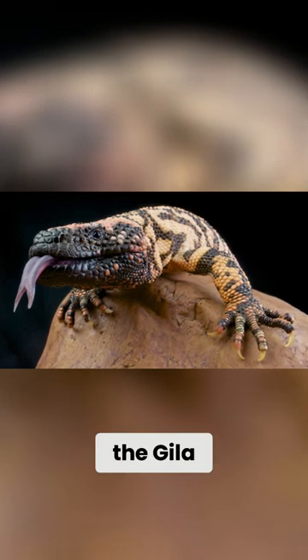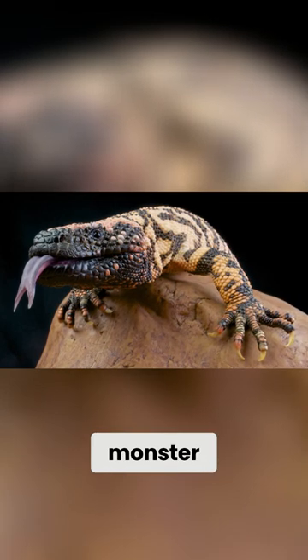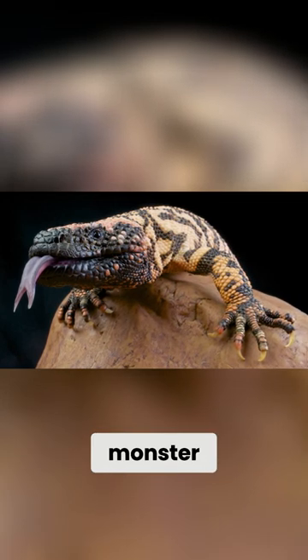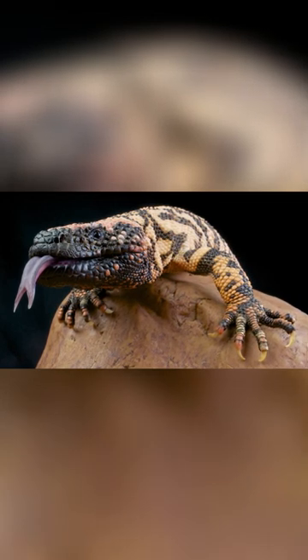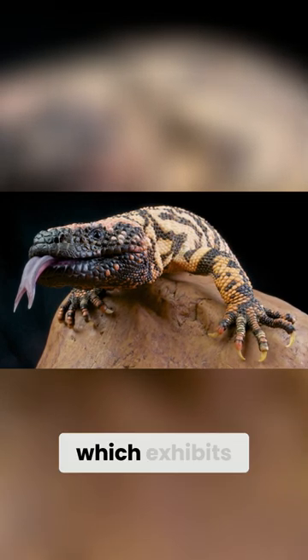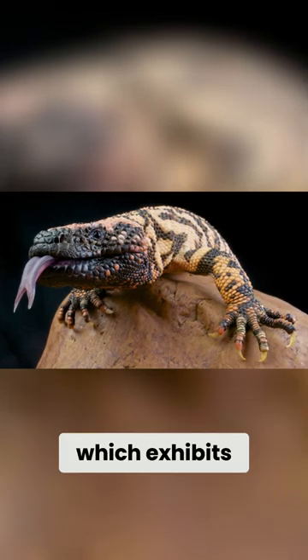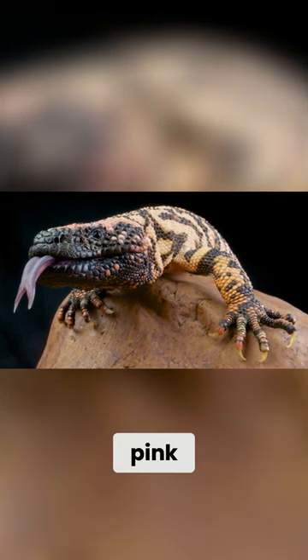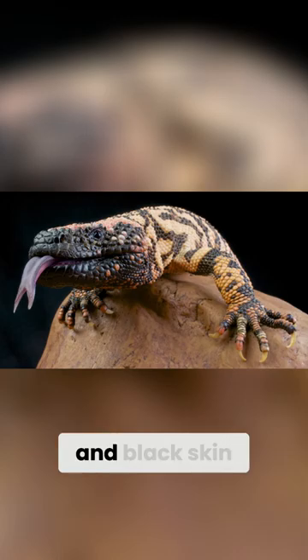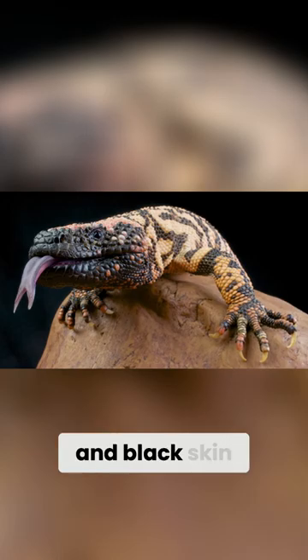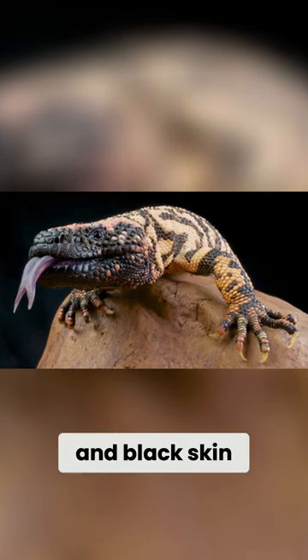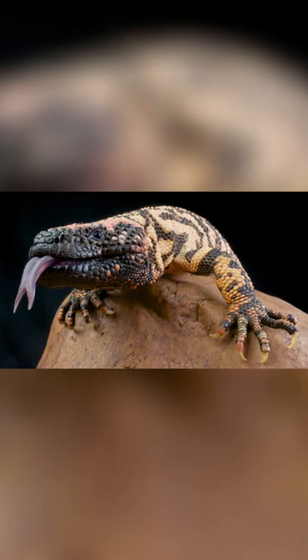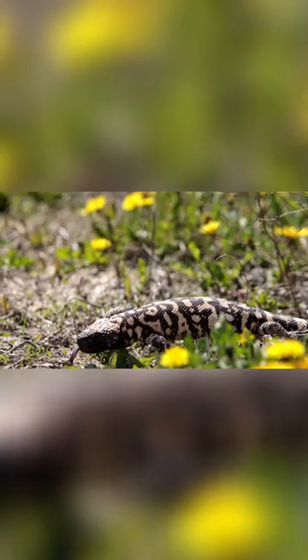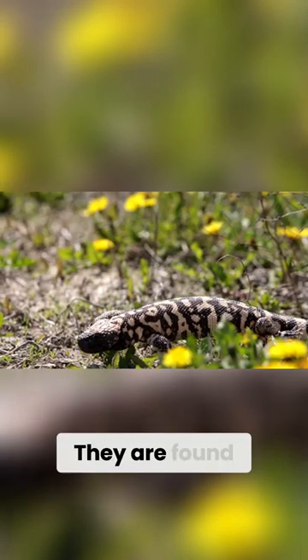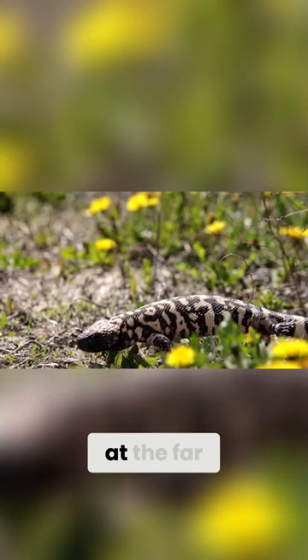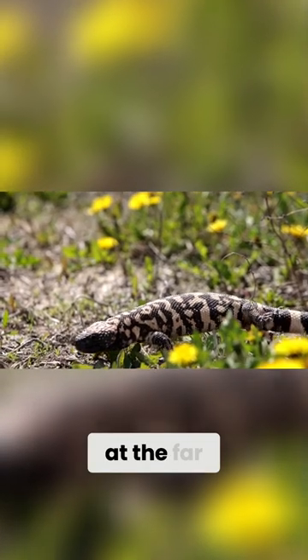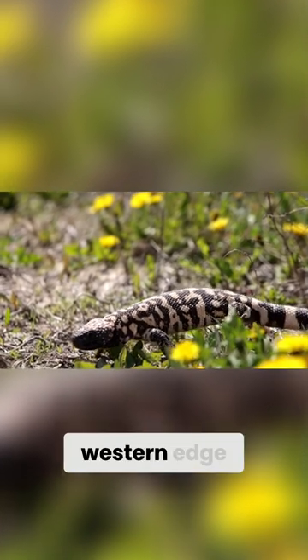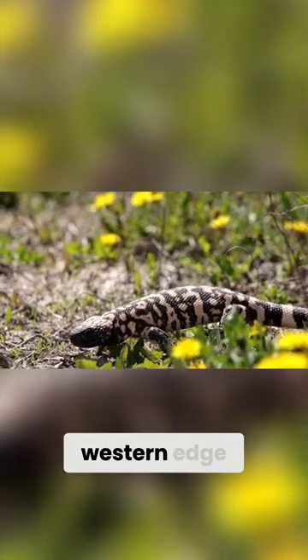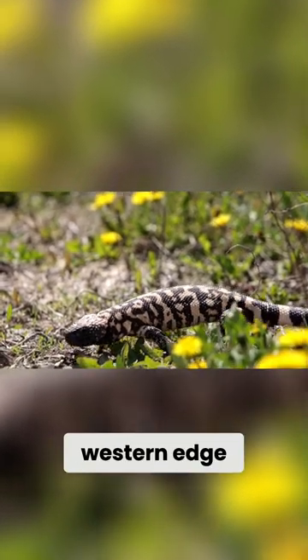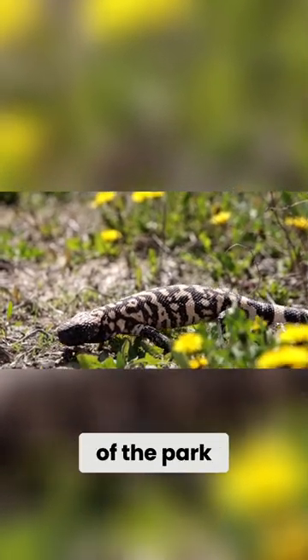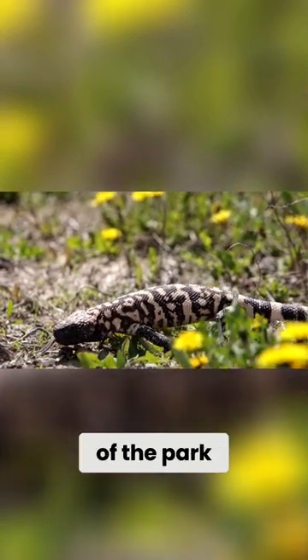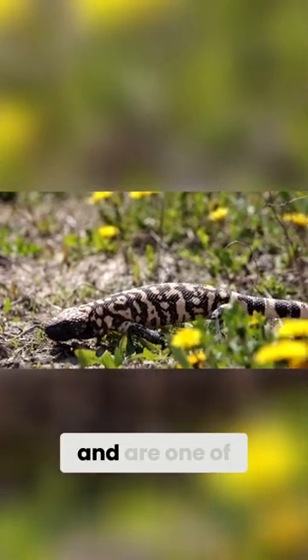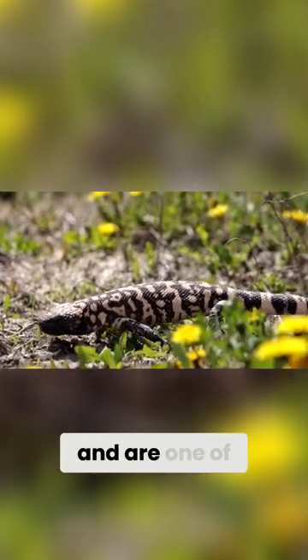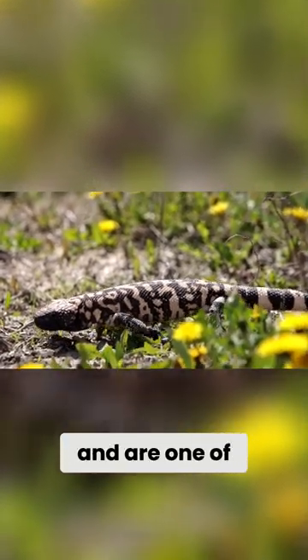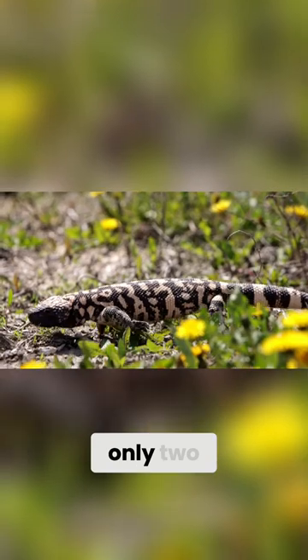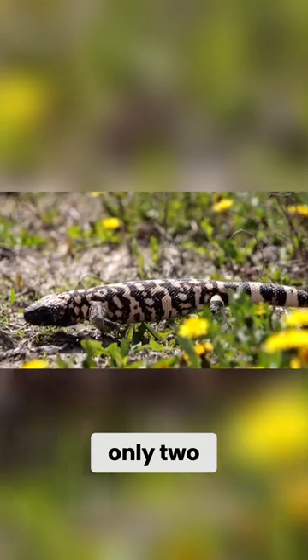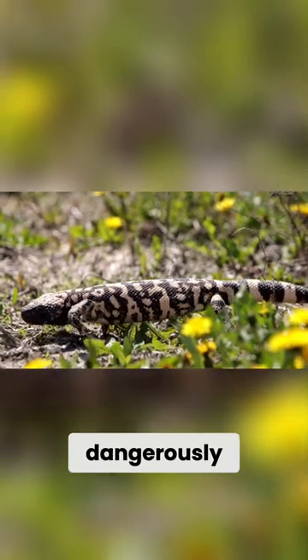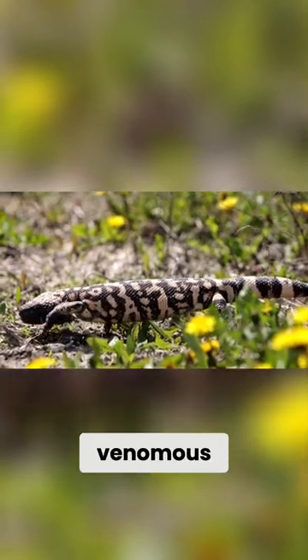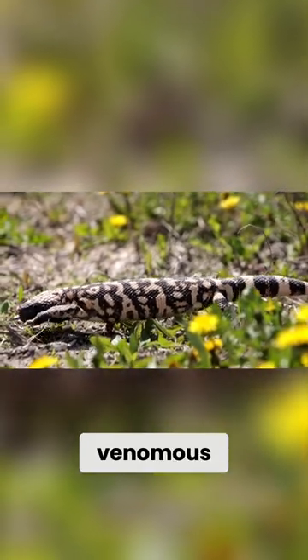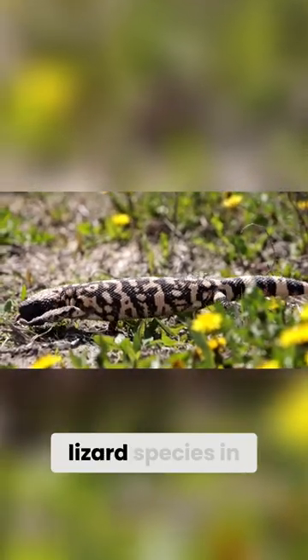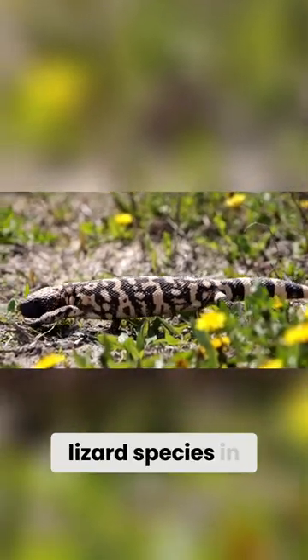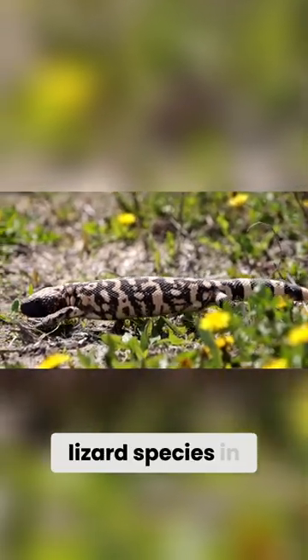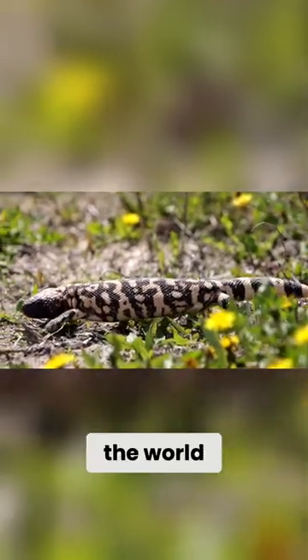One of the largest and most unique reptiles found in the park is the Gila monster, which exhibits pink and black skin. They are found at the far western edge of the park and are one of only two dangerously venomous lizard species in the world.